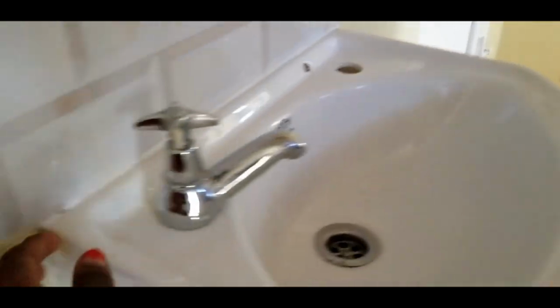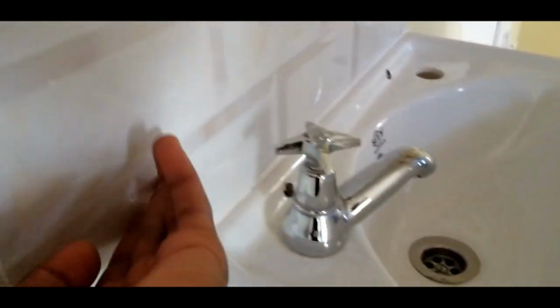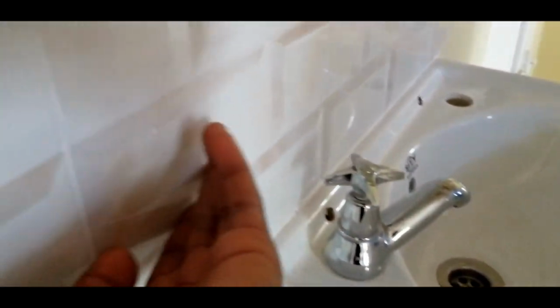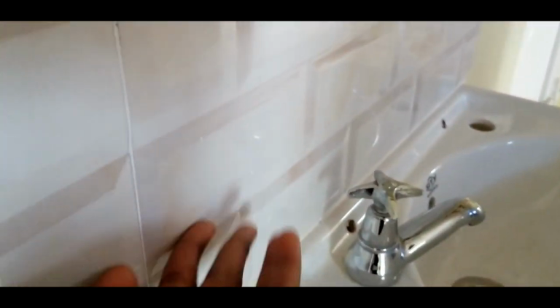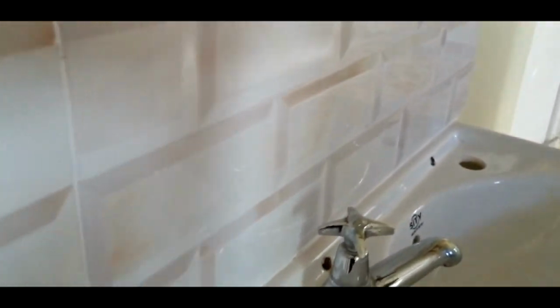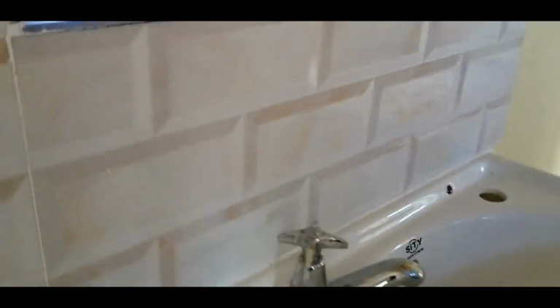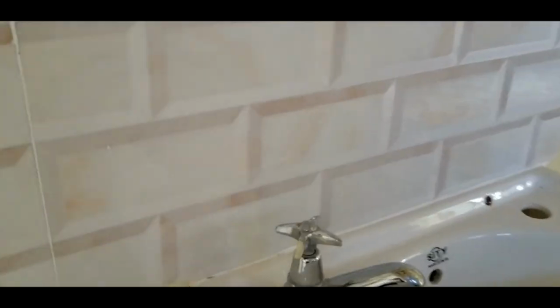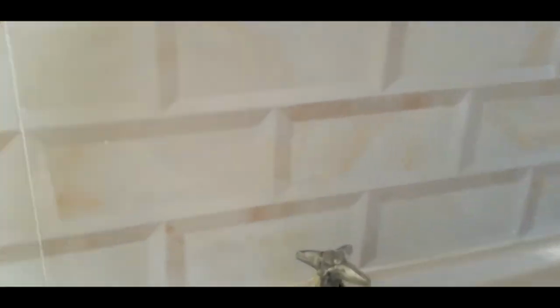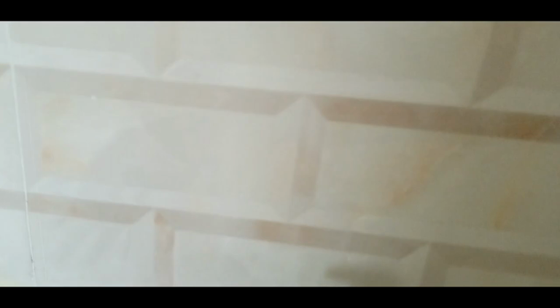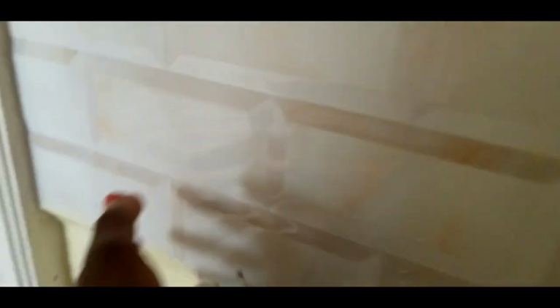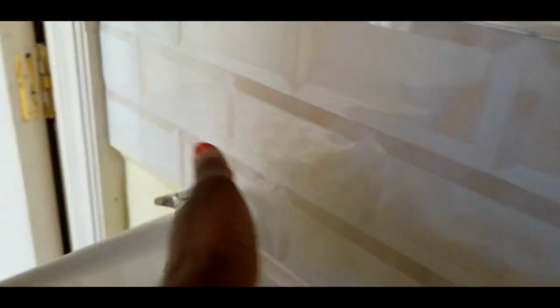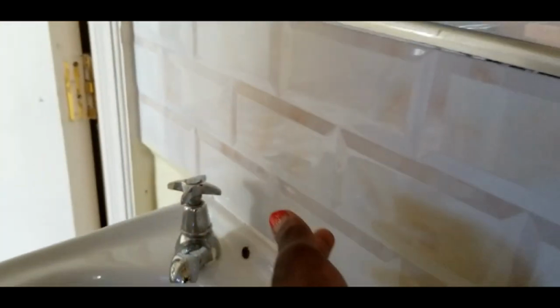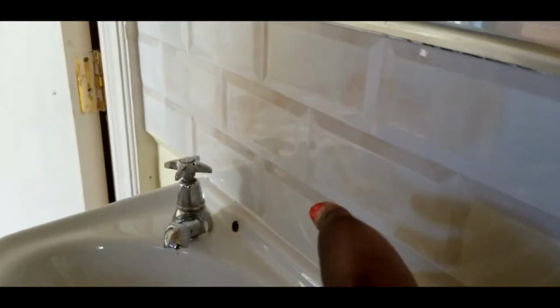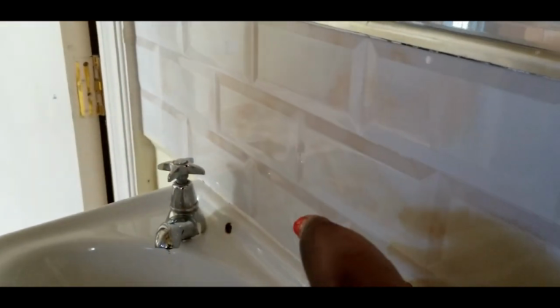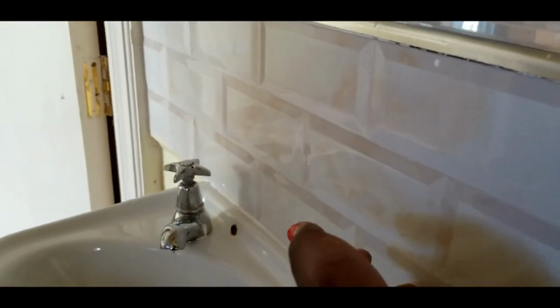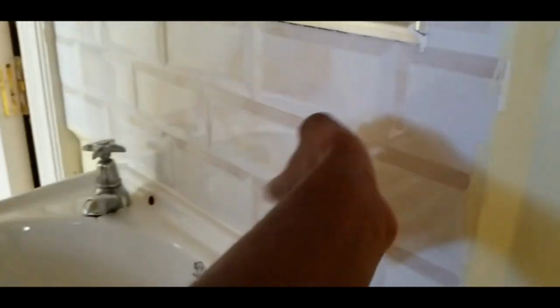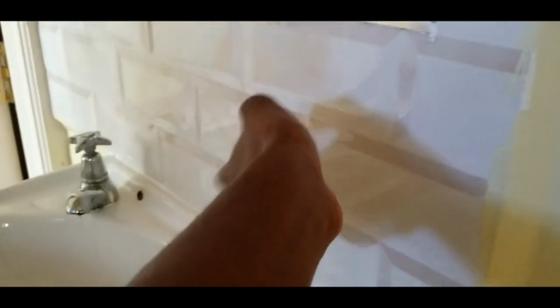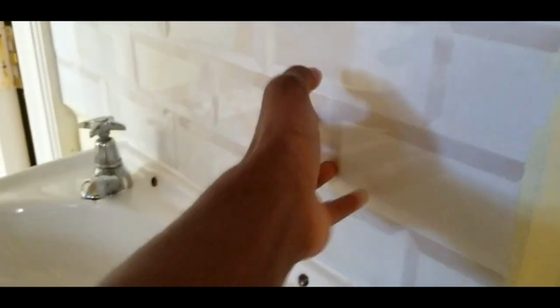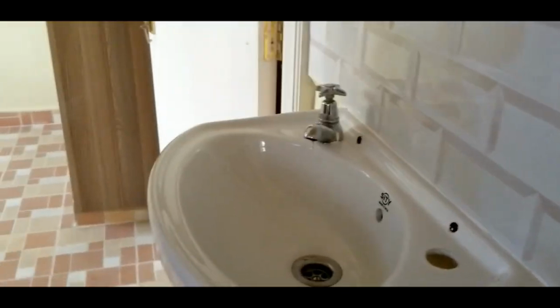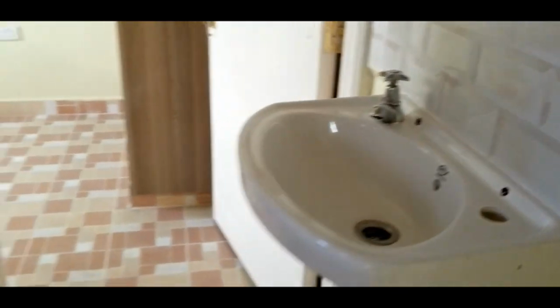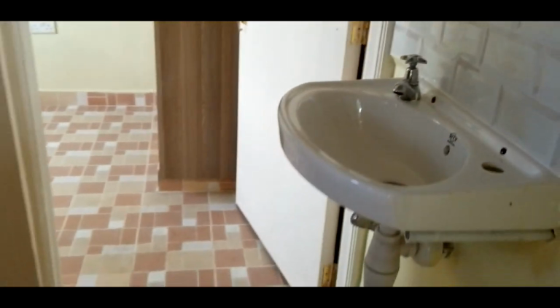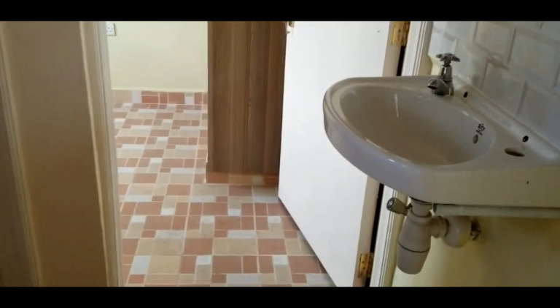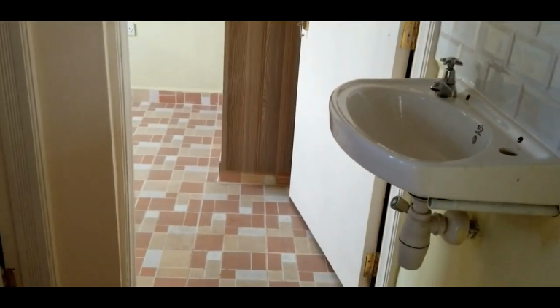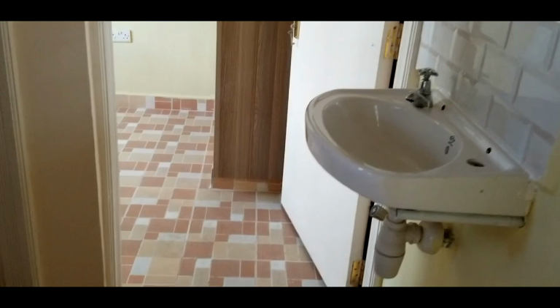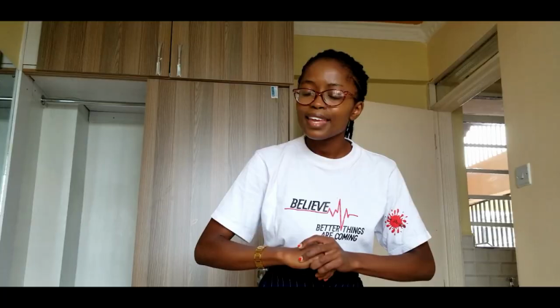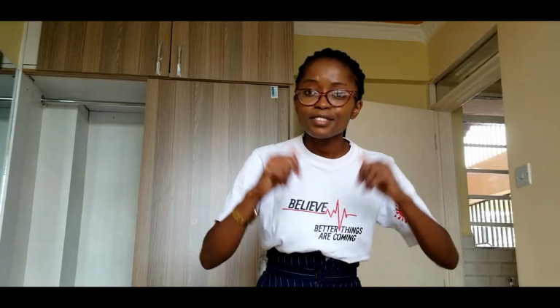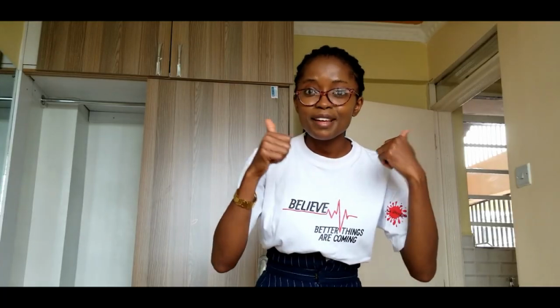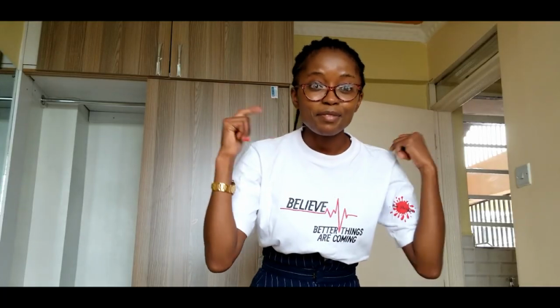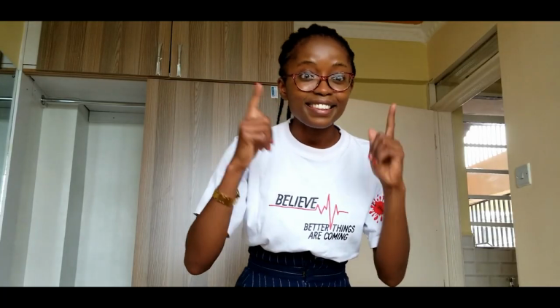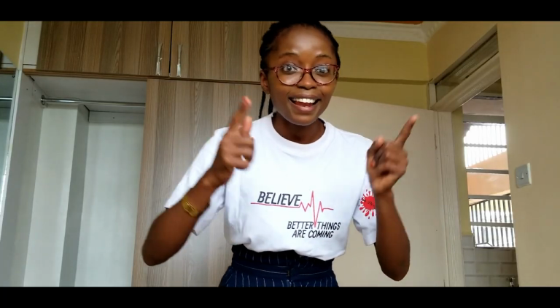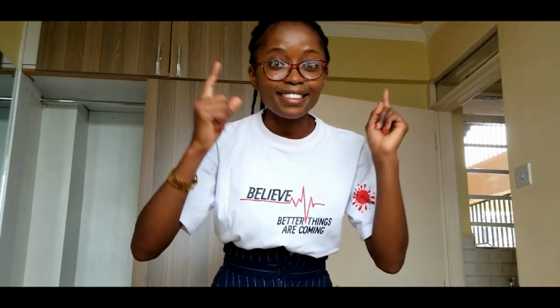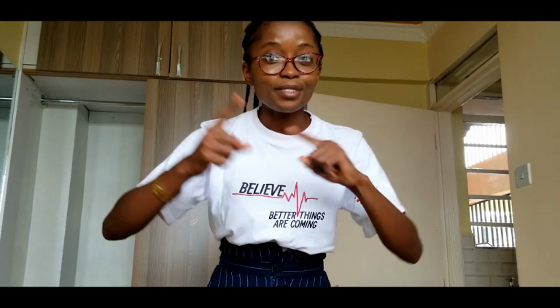These are the tiles I was showing you — I really like these tiles. Give this video a thumbs up if you like the color on these walls.